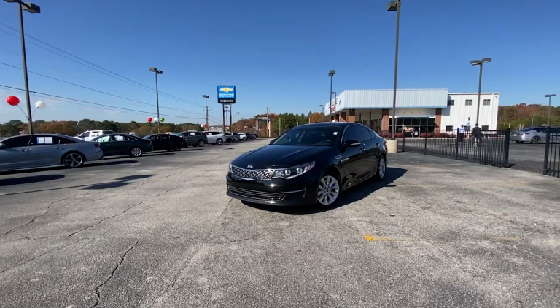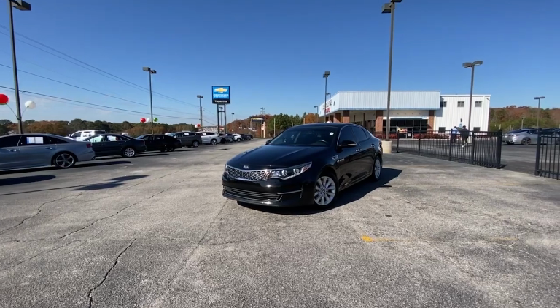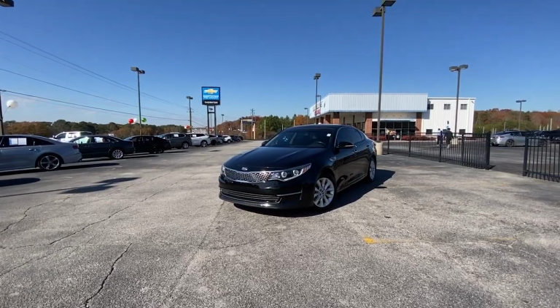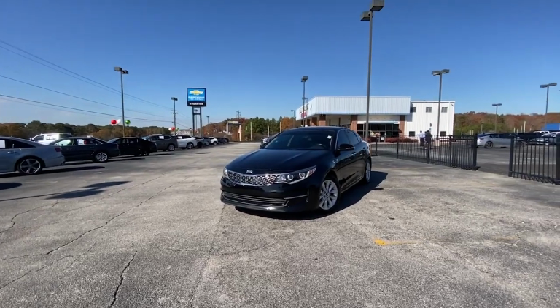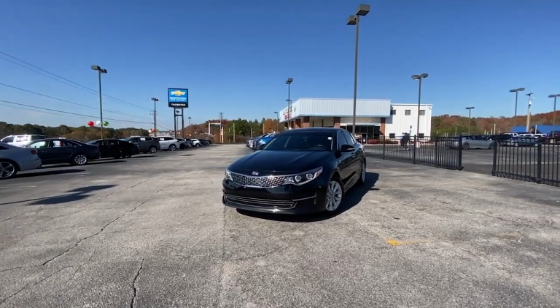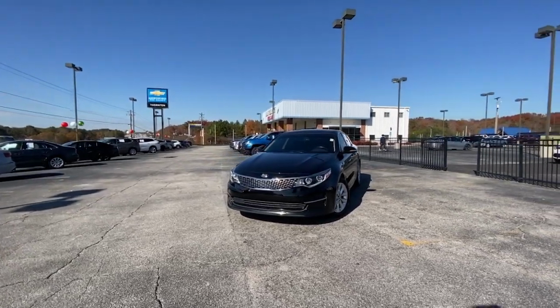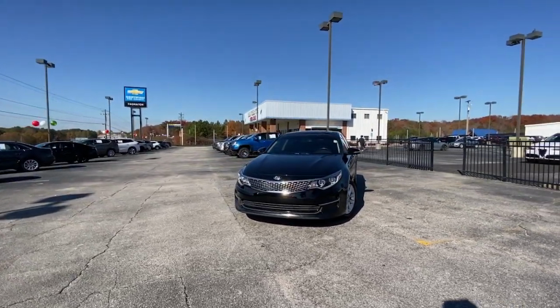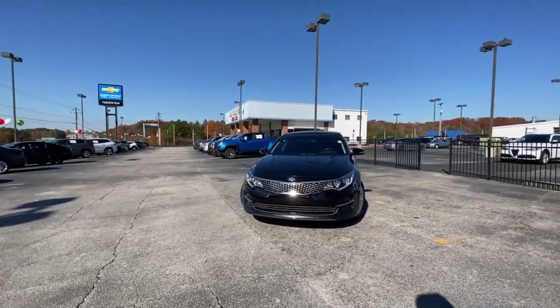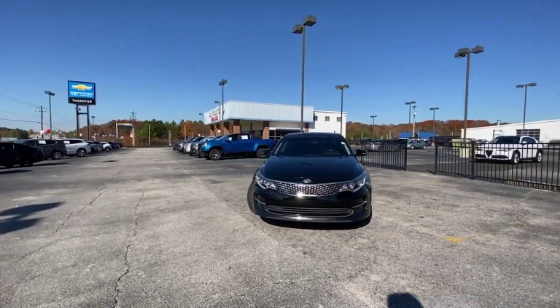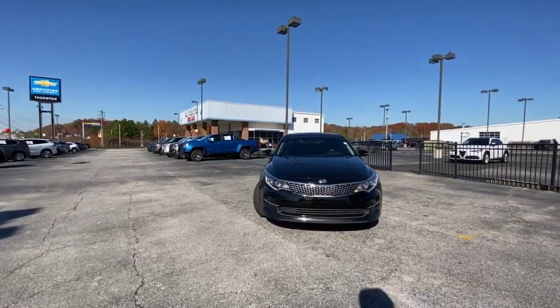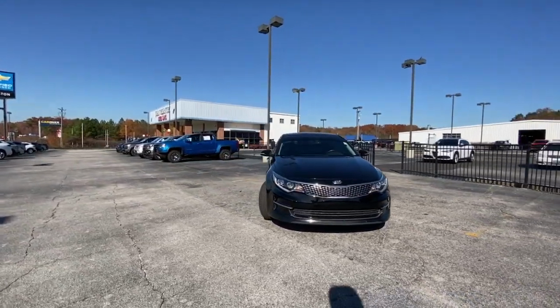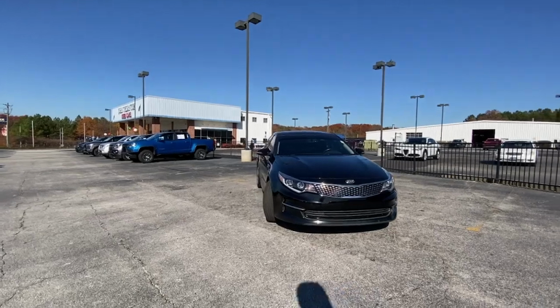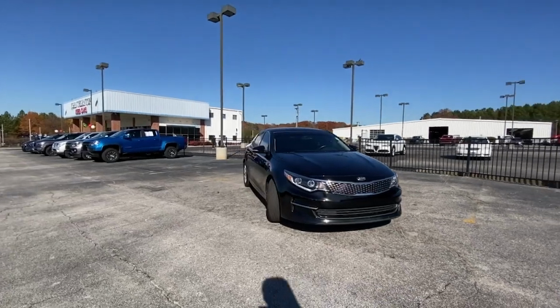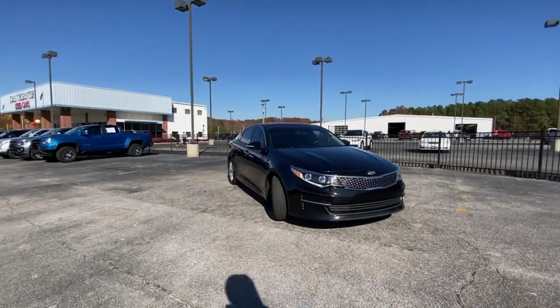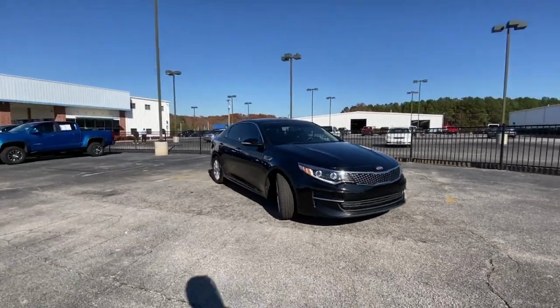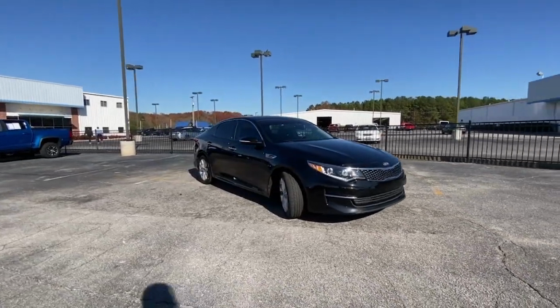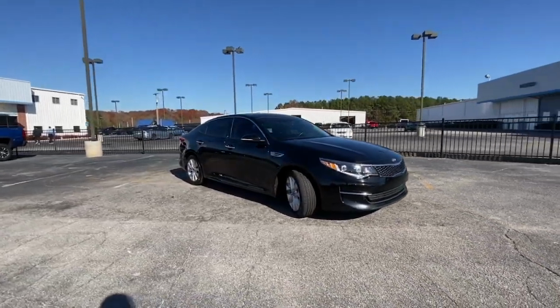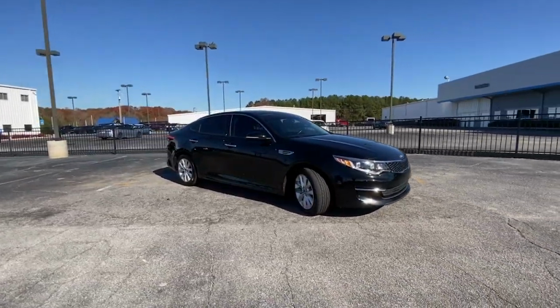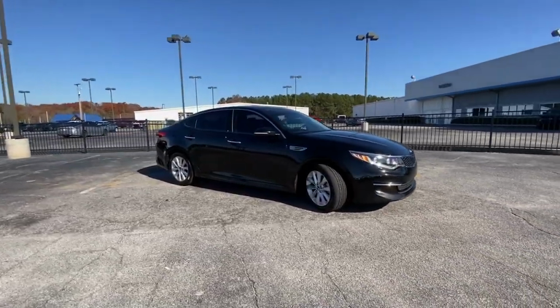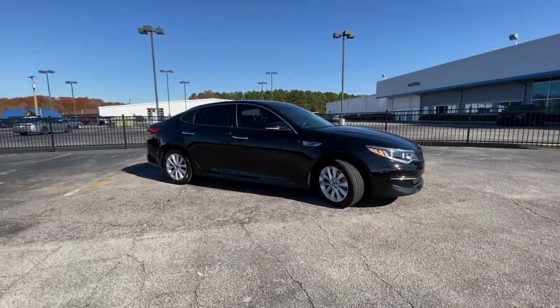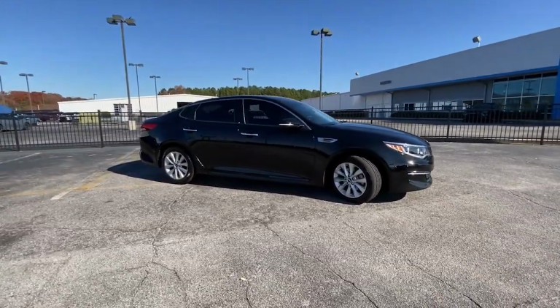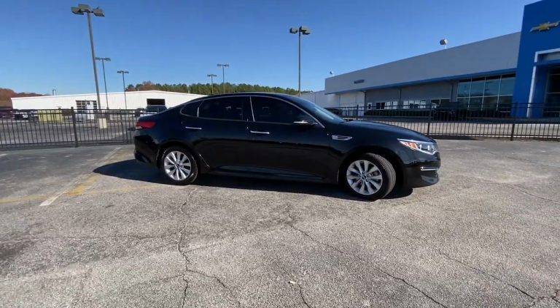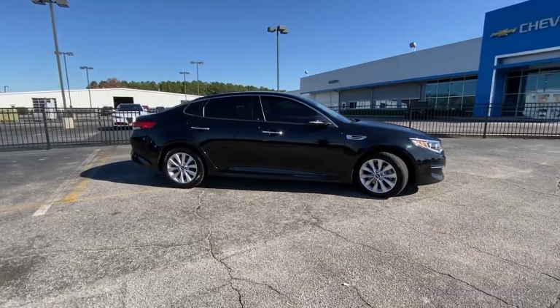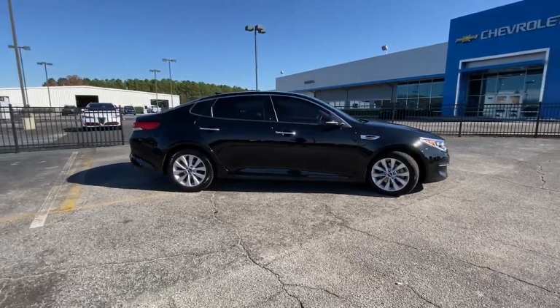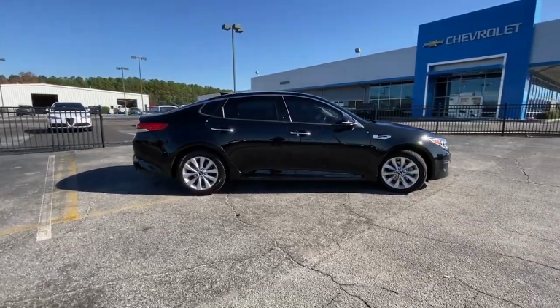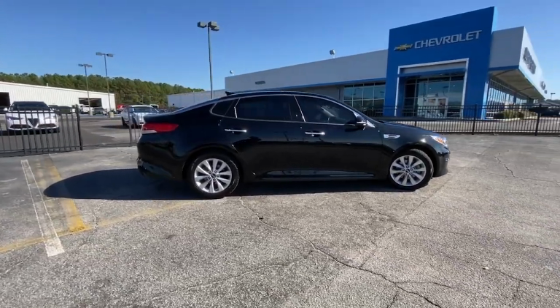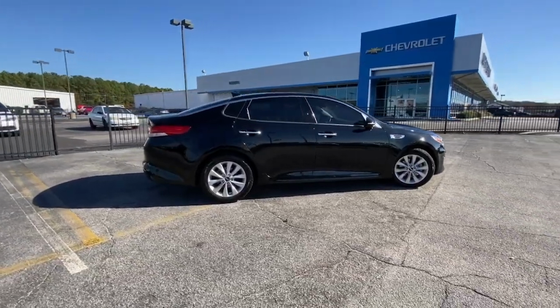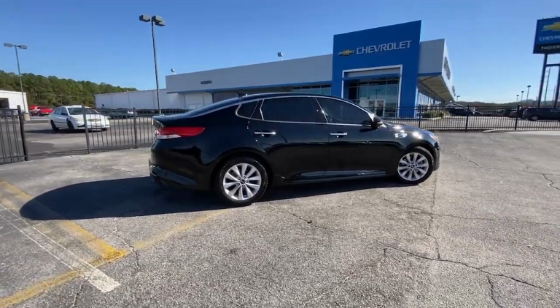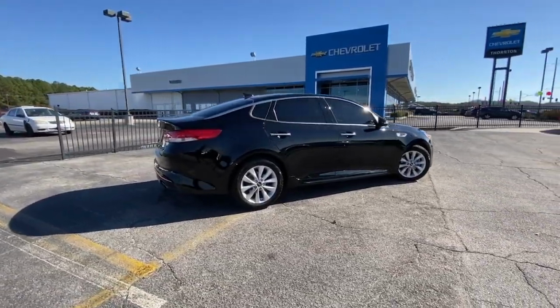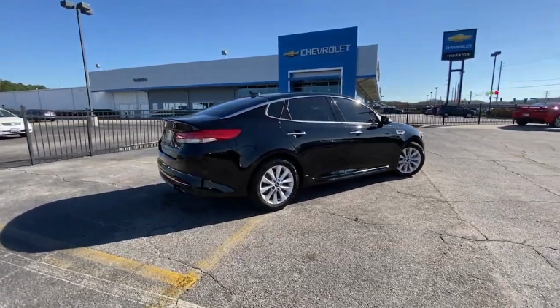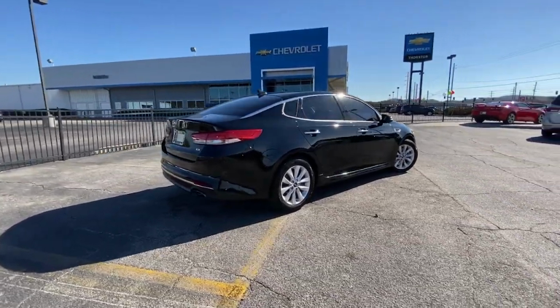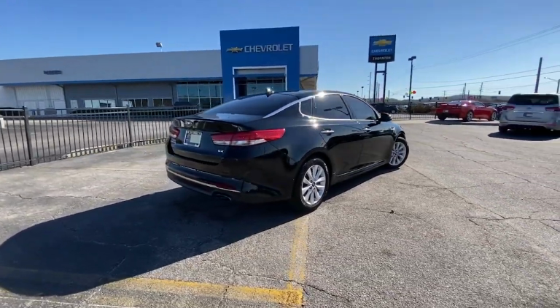You will love the features of this 2016 Kia Optima. This vehicle is an outstanding buy with fewer than 80,000 miles on the odometer. Make relaxation the theme of your family road trips in this distinctively stylish Optima.